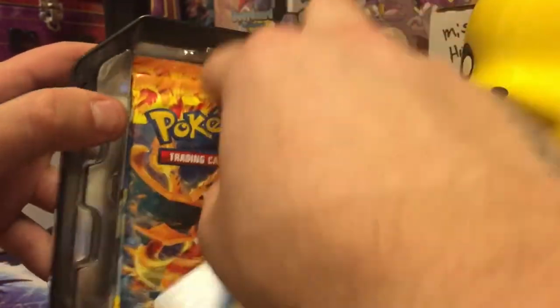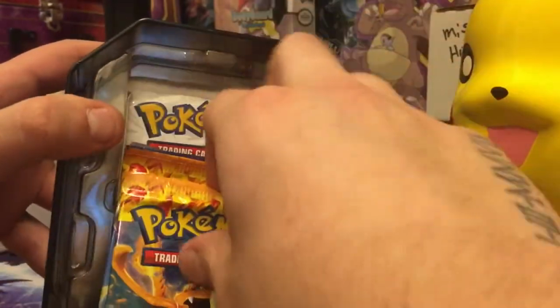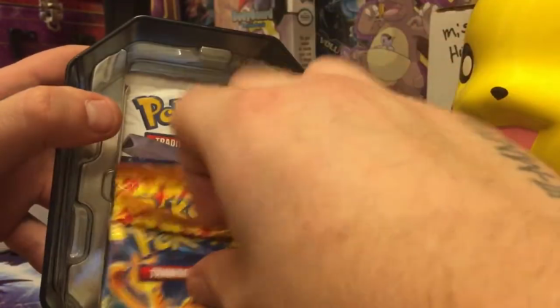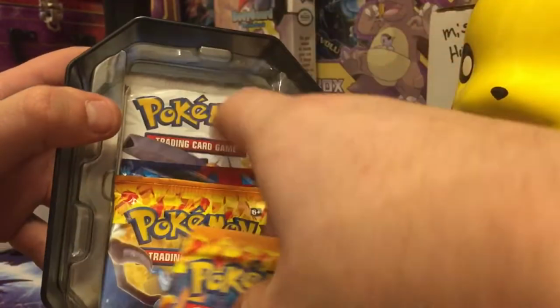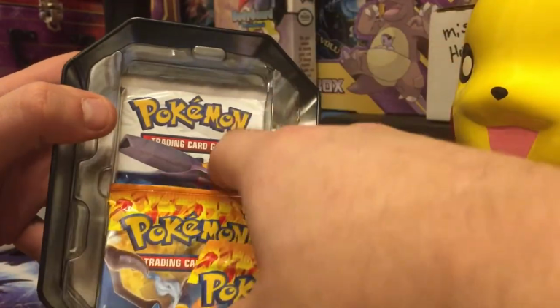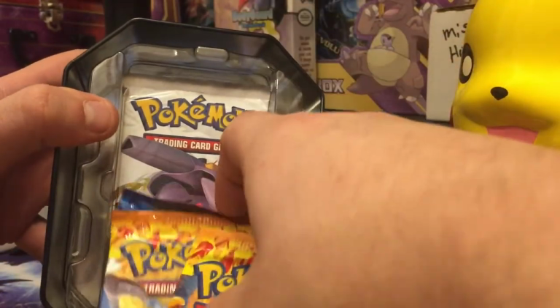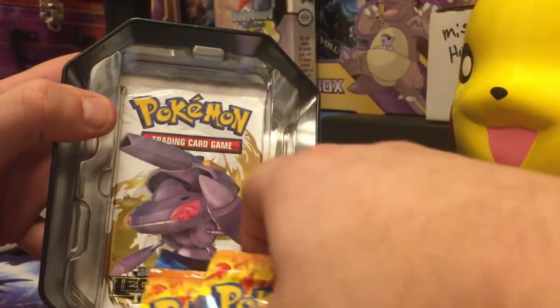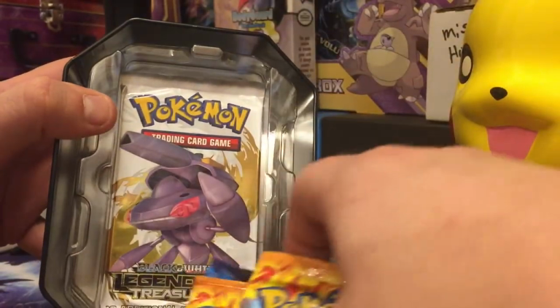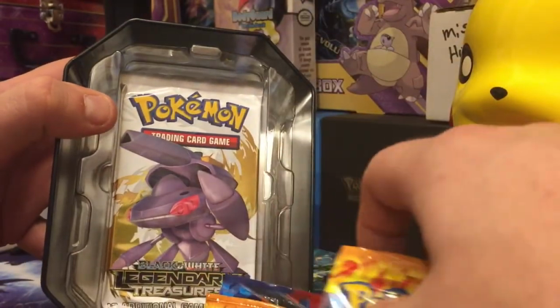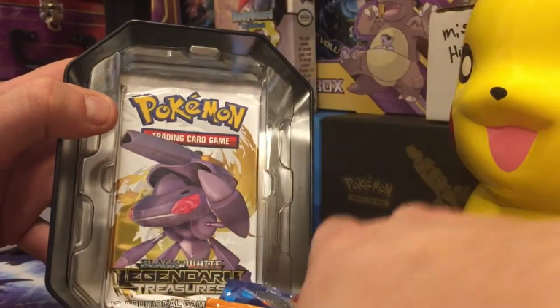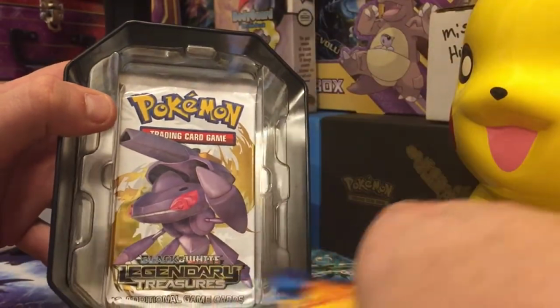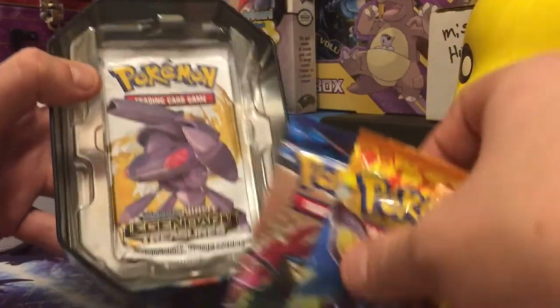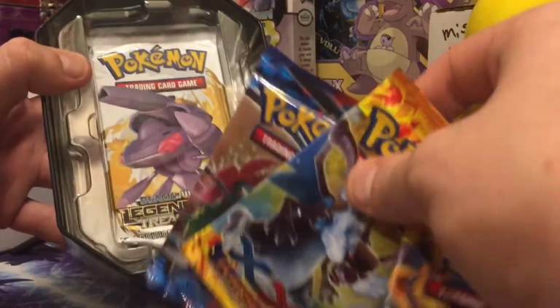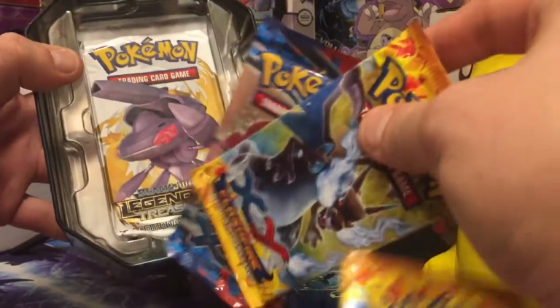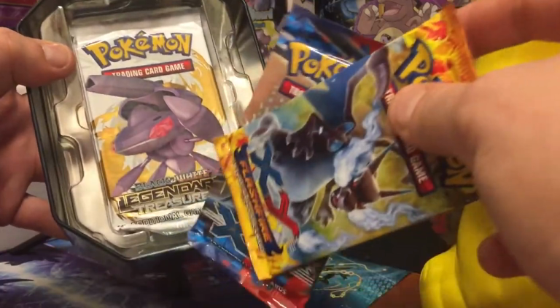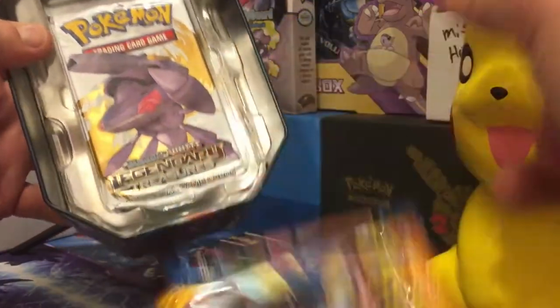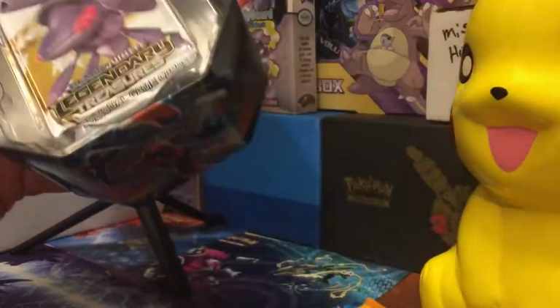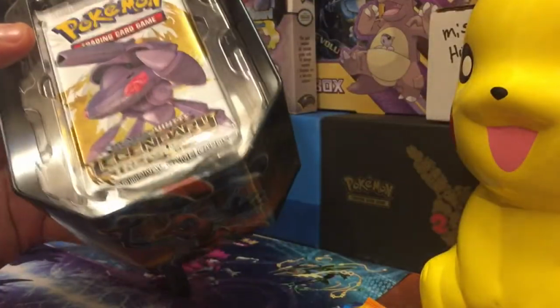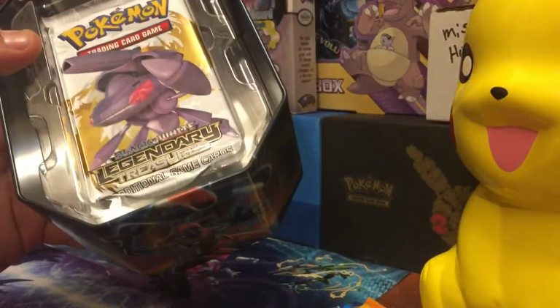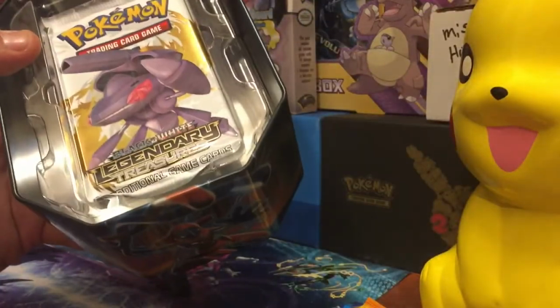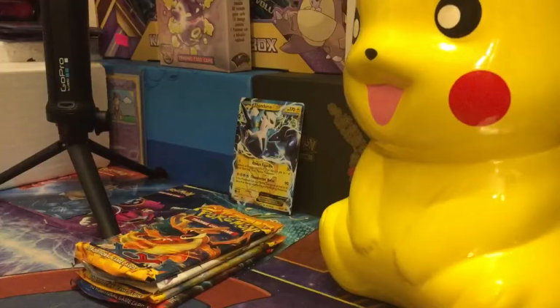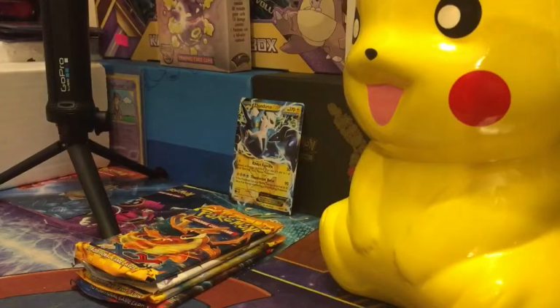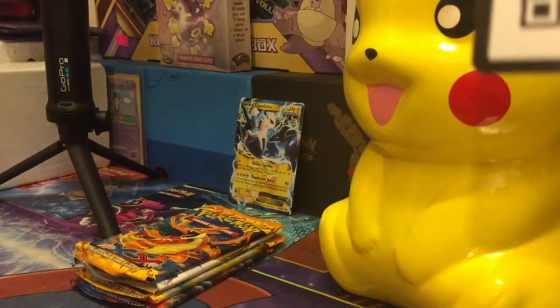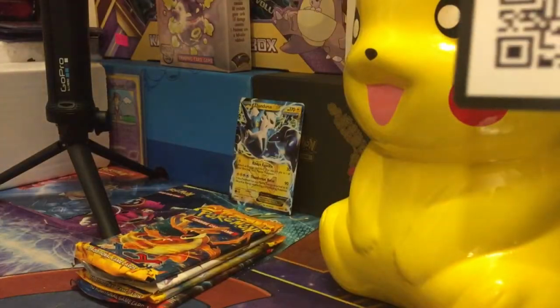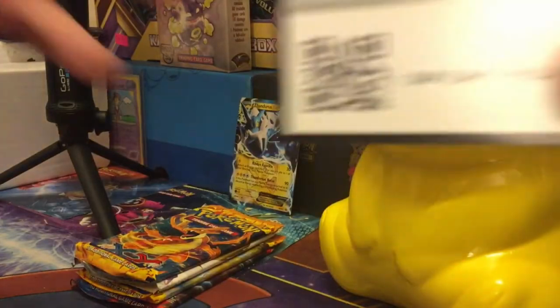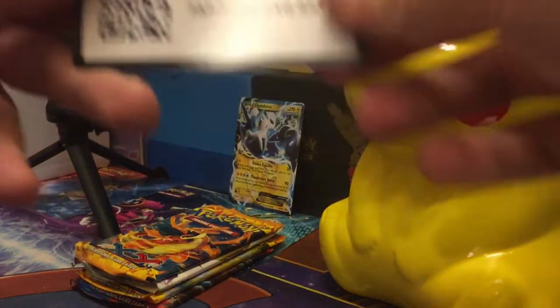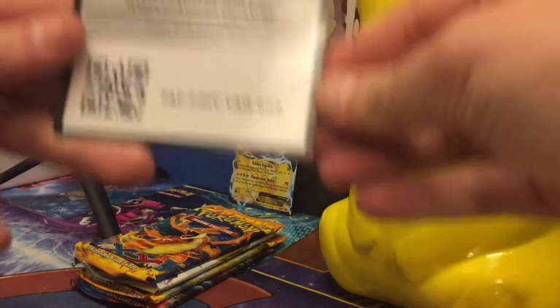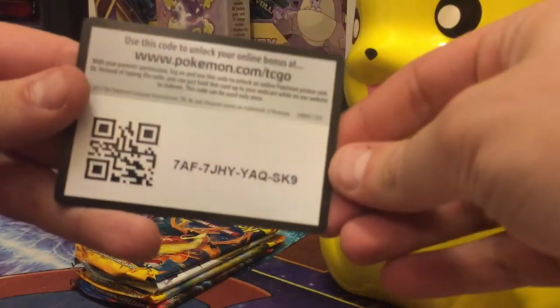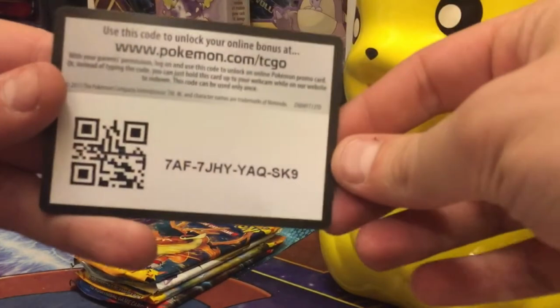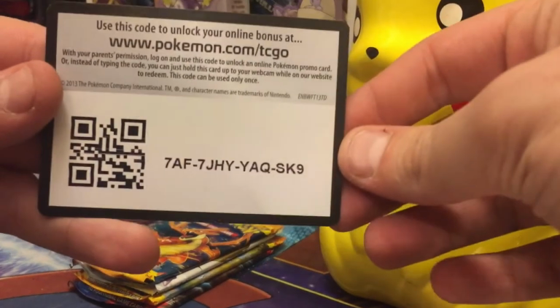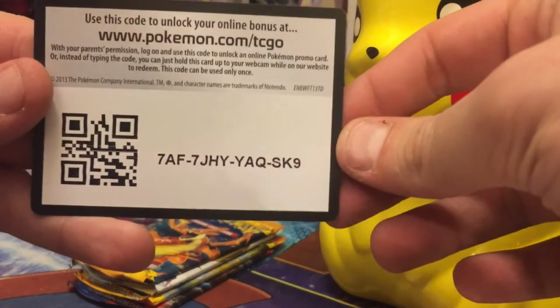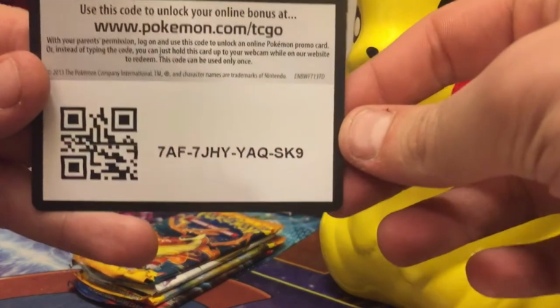Let's see what we got in here. Oh my god, Legendary Treasures! Nice. Alright, we got all of them out. Here is the code card — definitely grab that up quick.